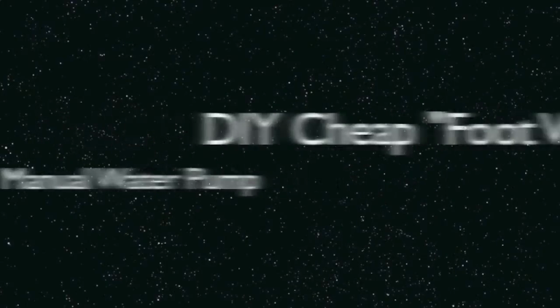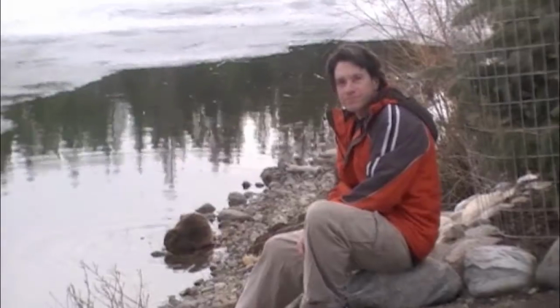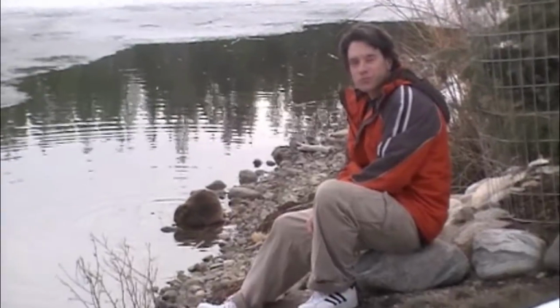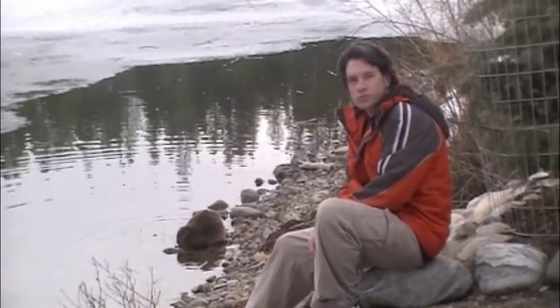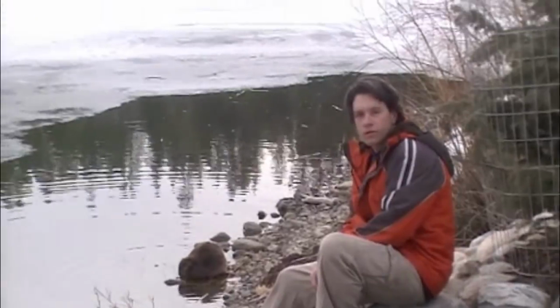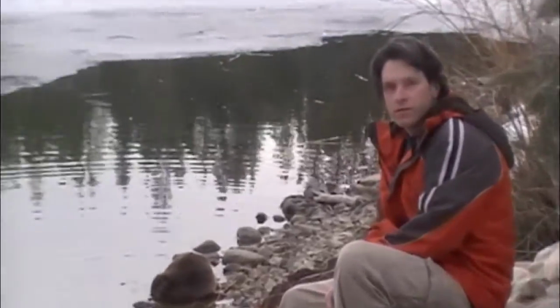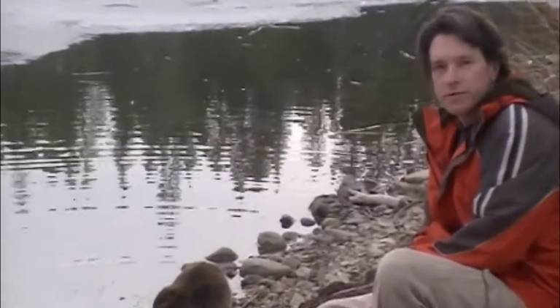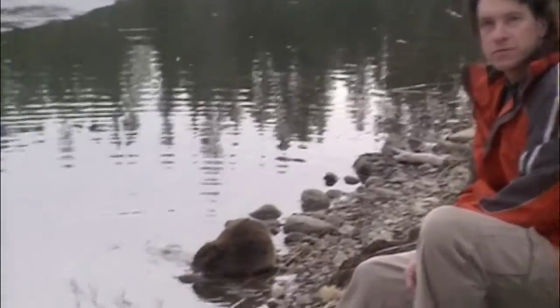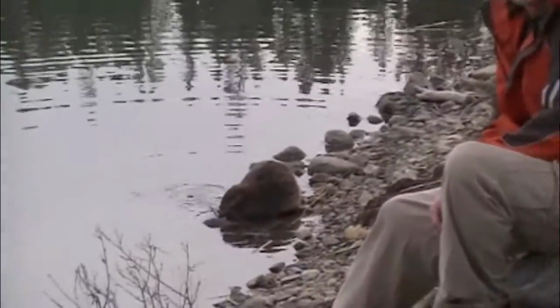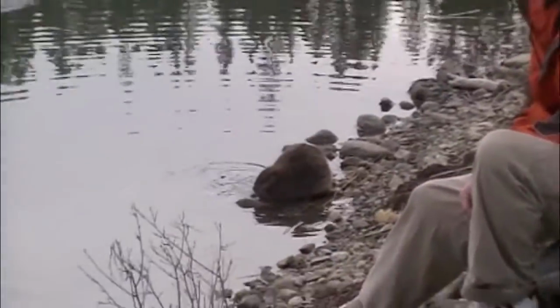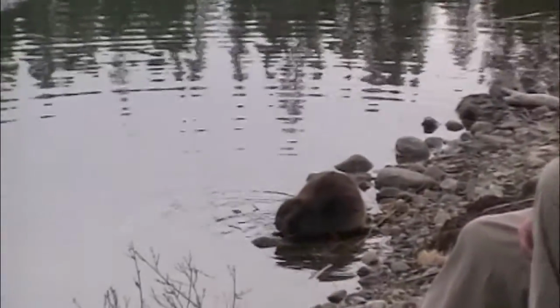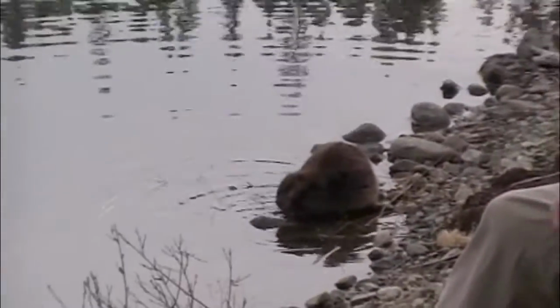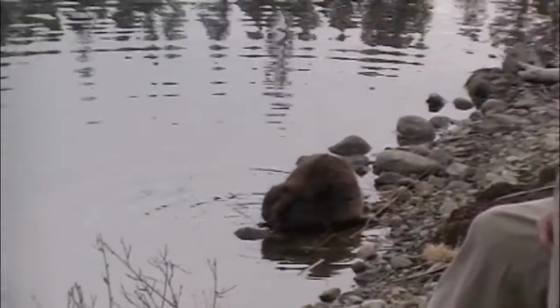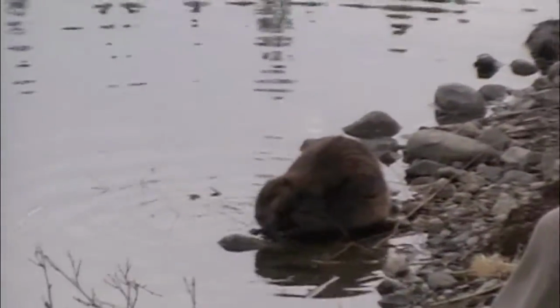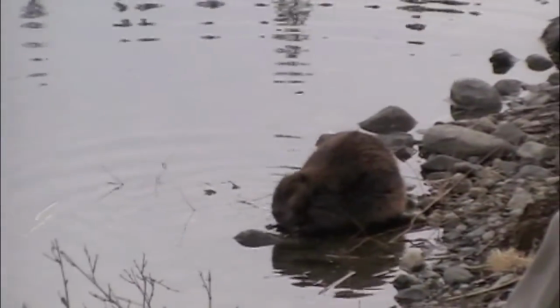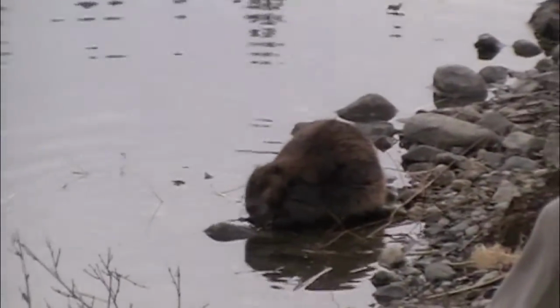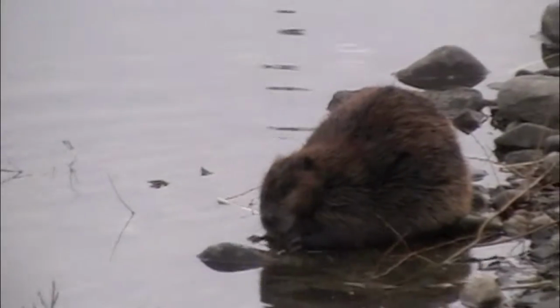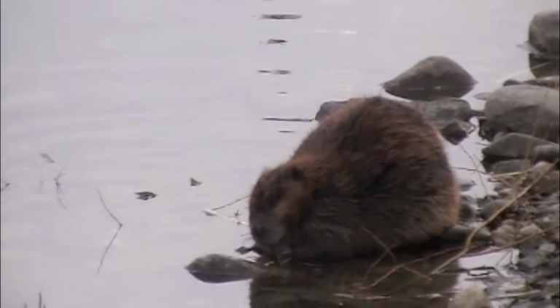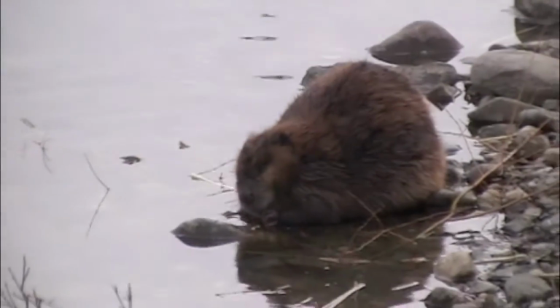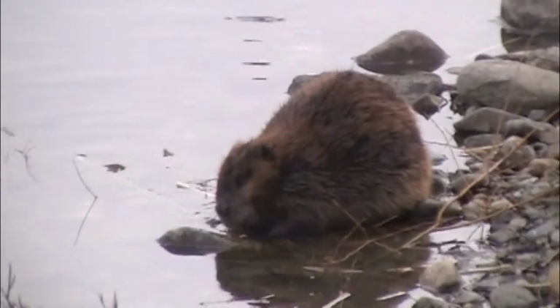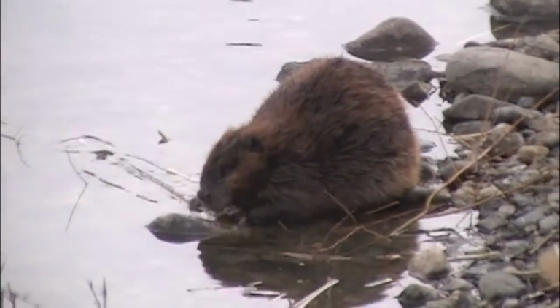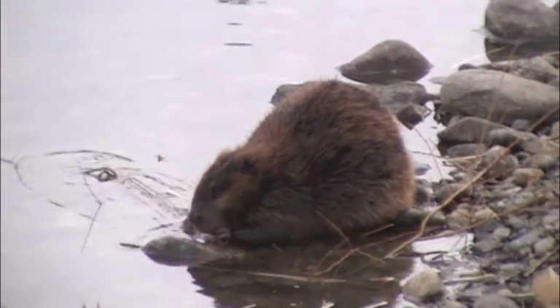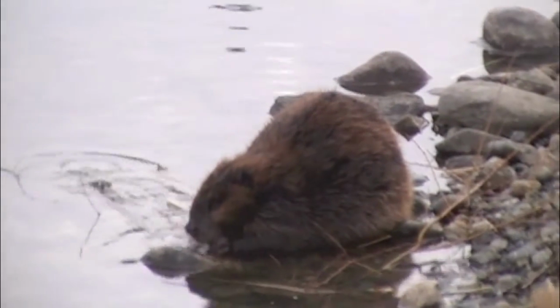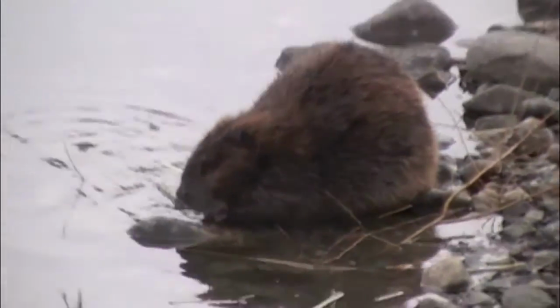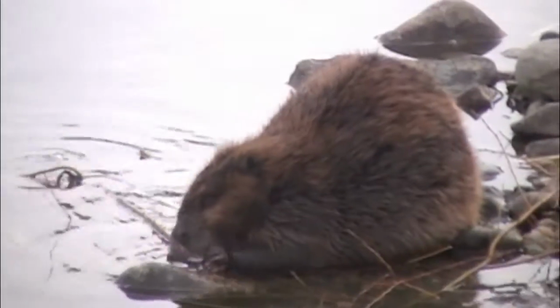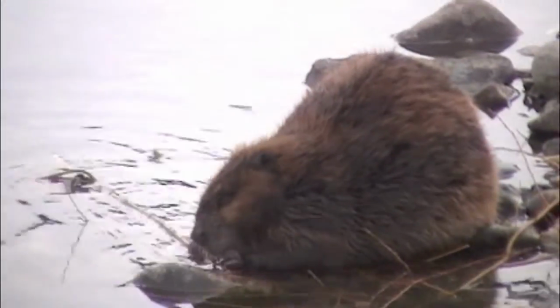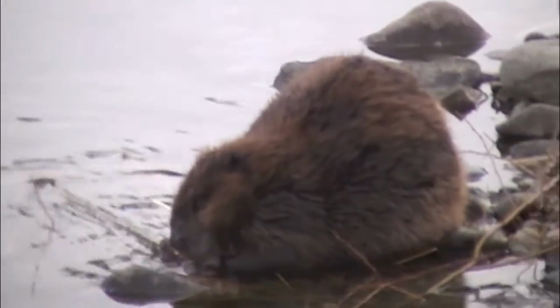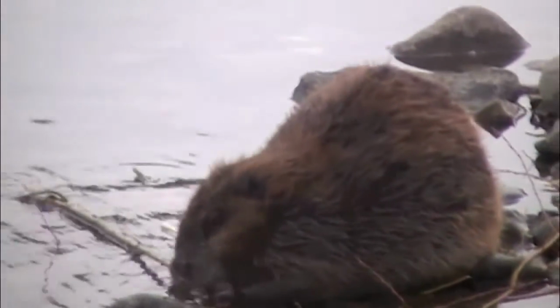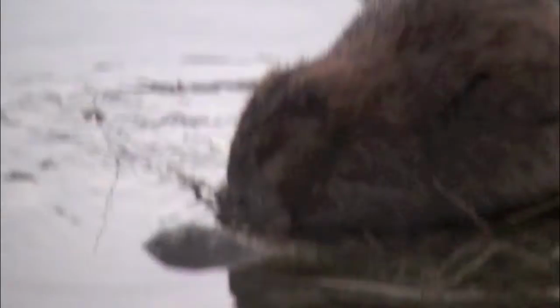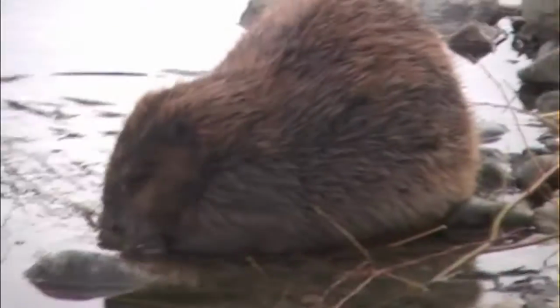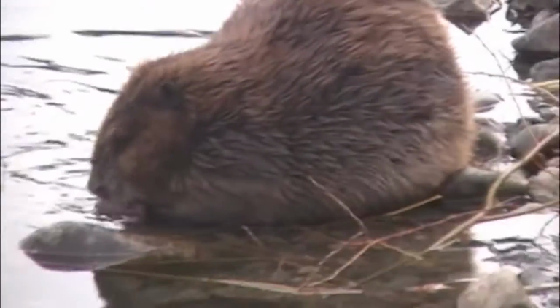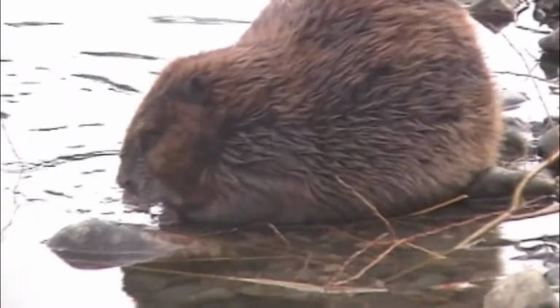It's recording. Let me get the beaver first — go close, close. Zoom all the way in to the beaver, and then slow pan out. He's awesome.